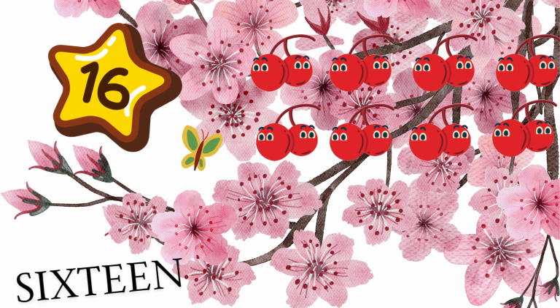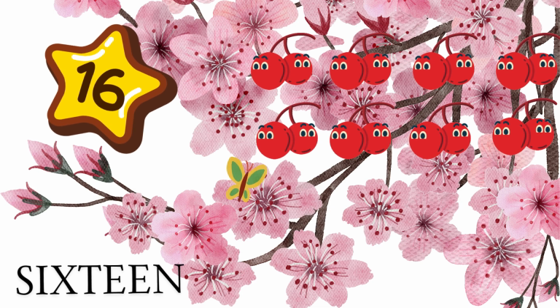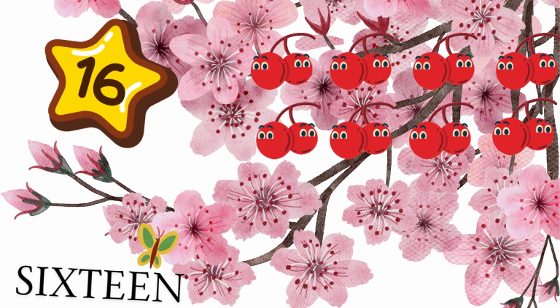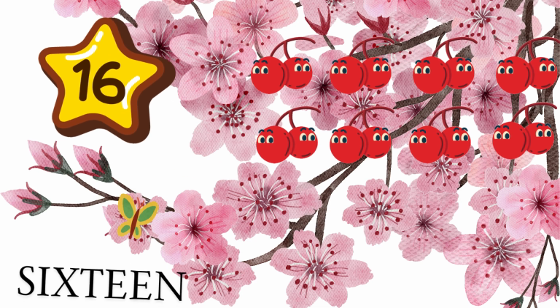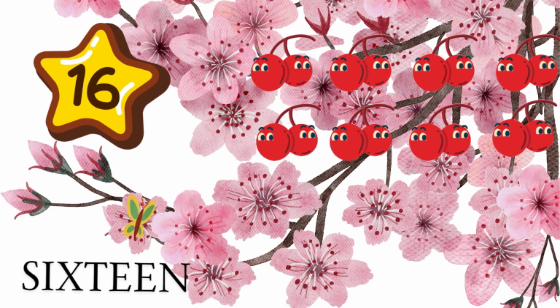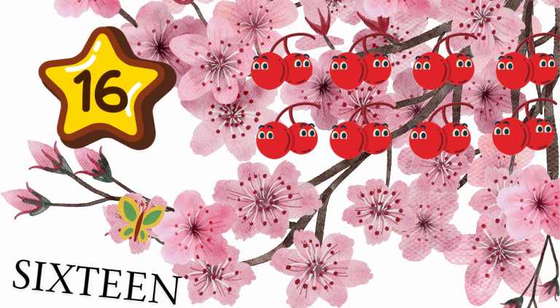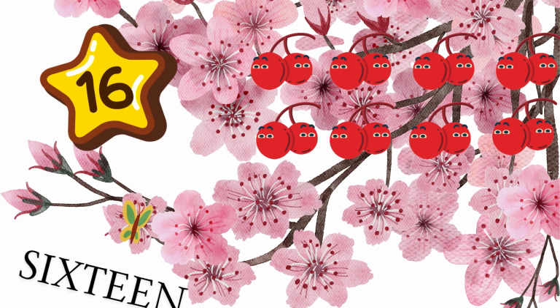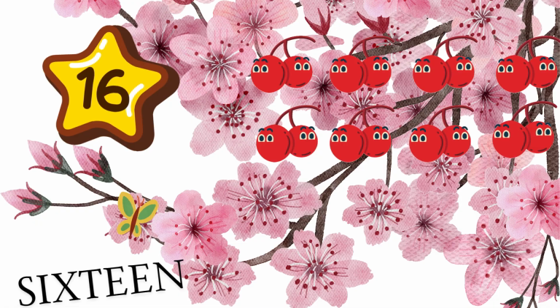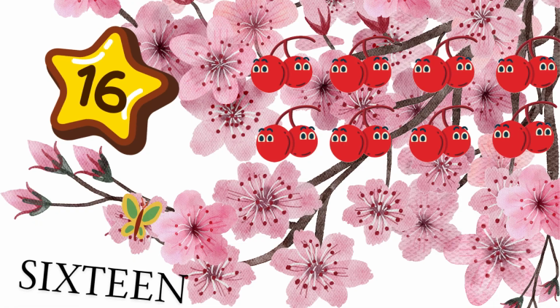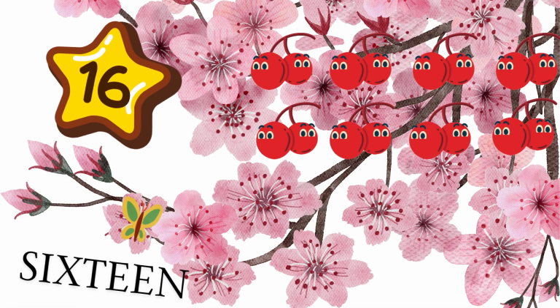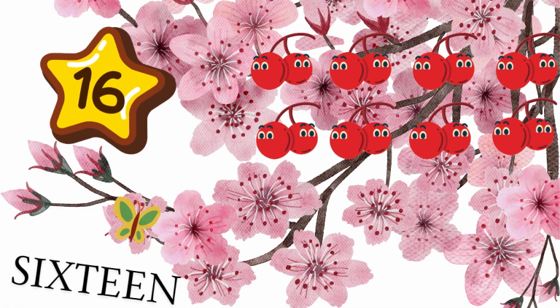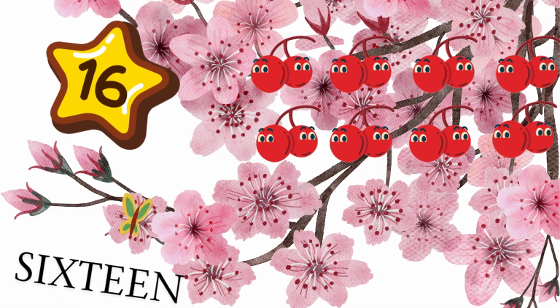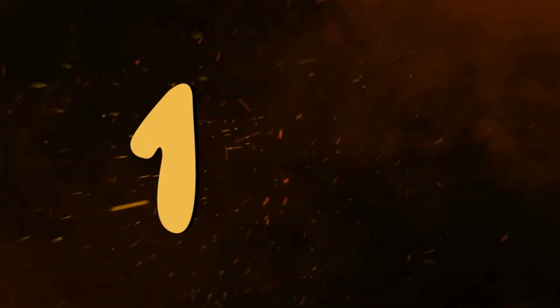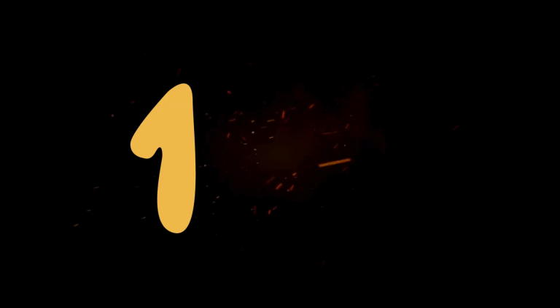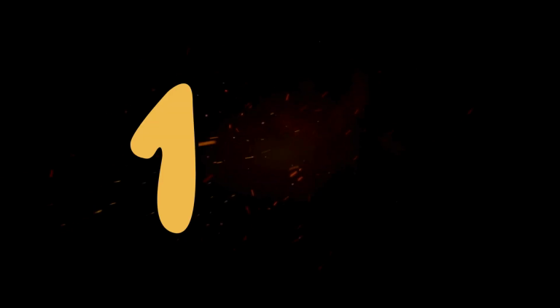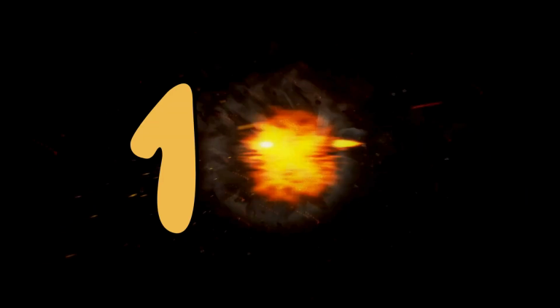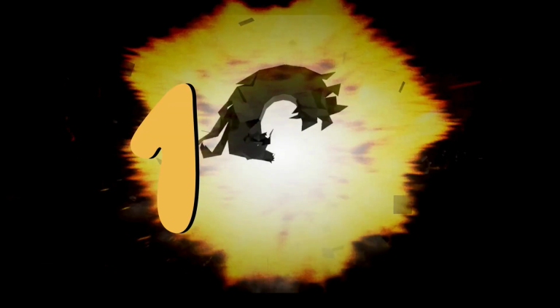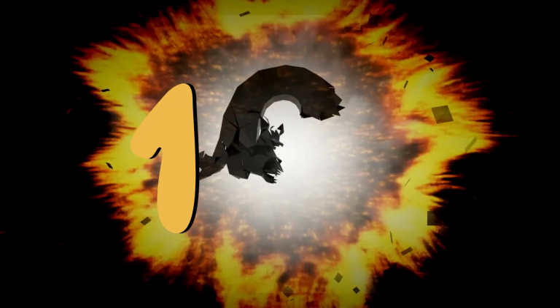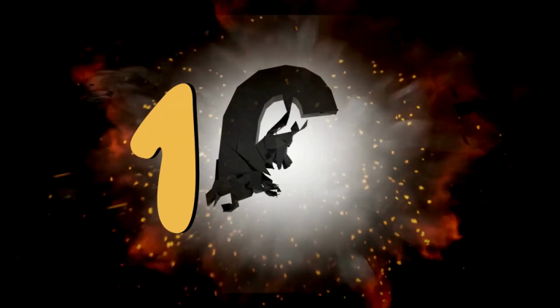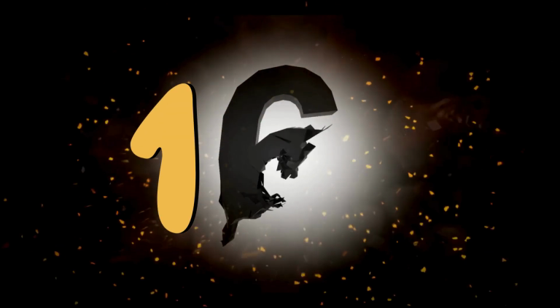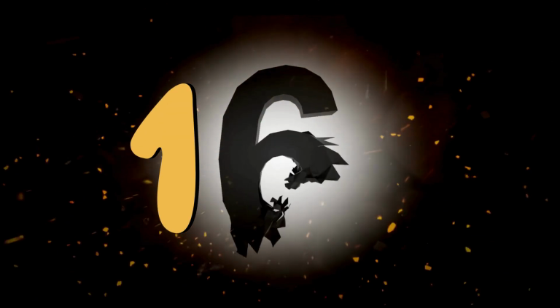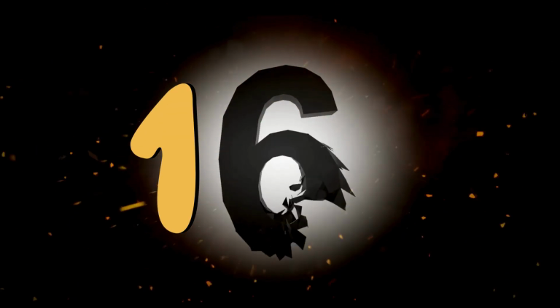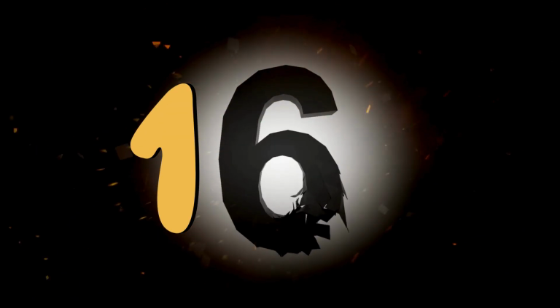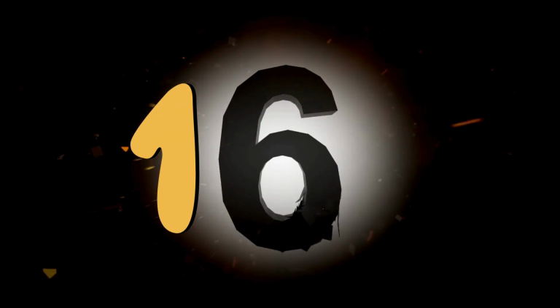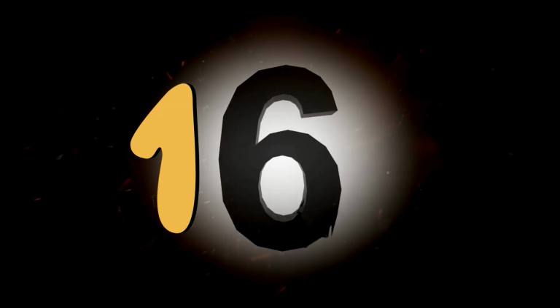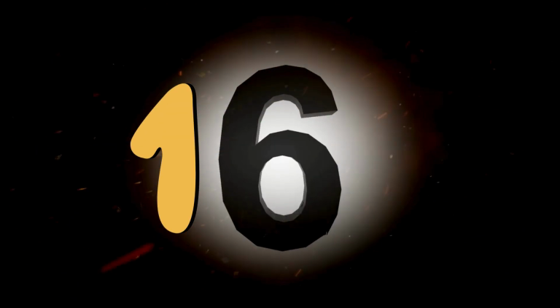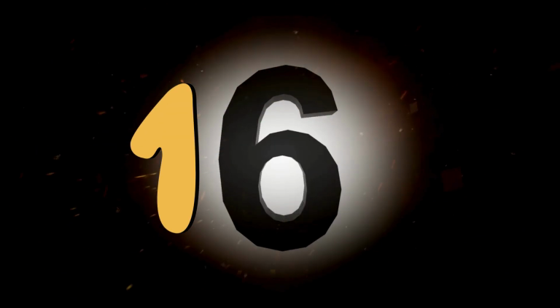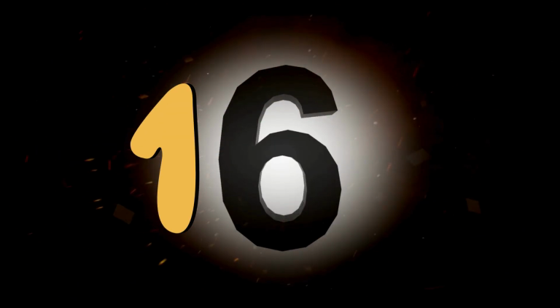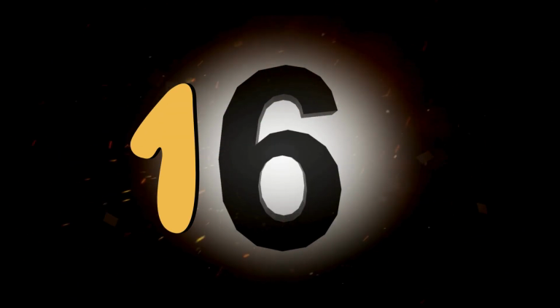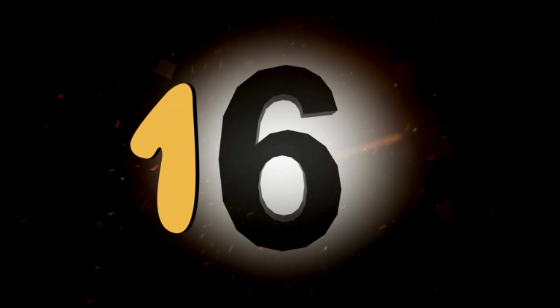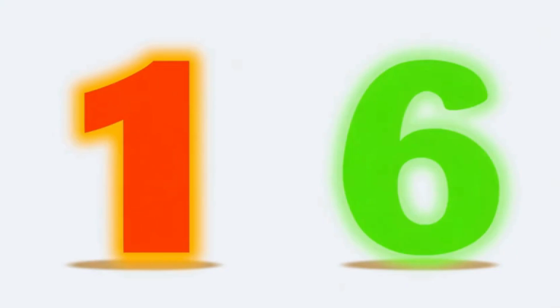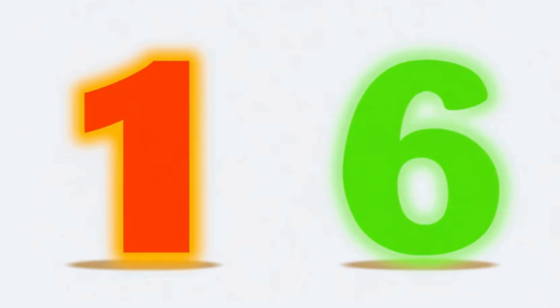16 is a one and six. Sweet 16 is full of tricks. How many cherries on the sticks? 16 shine in red and quick.